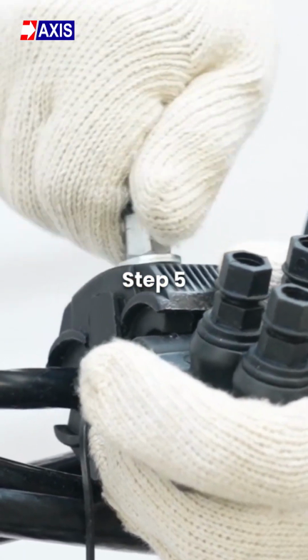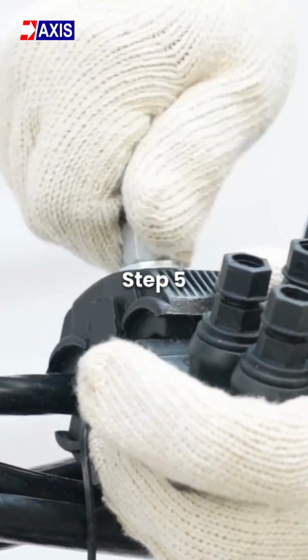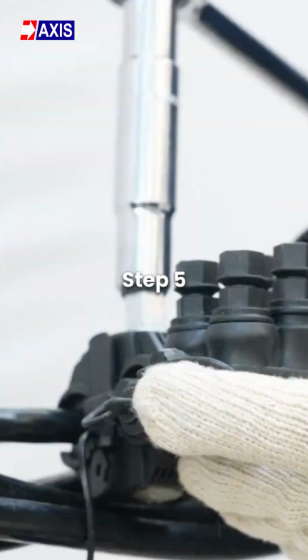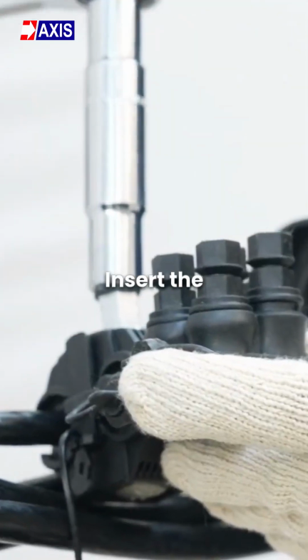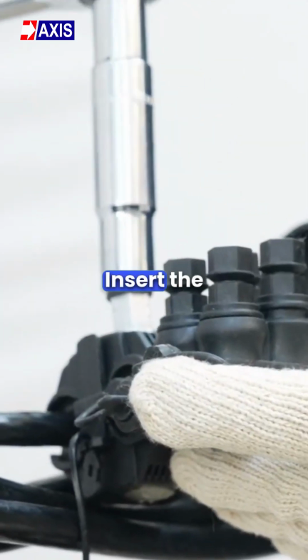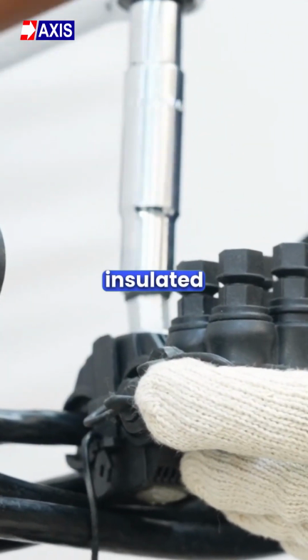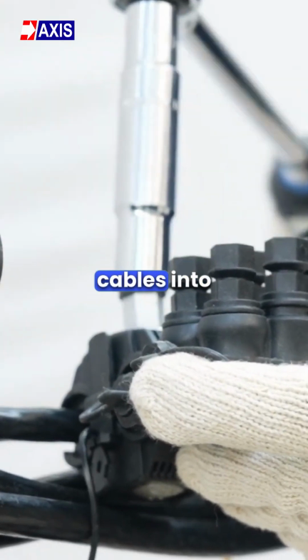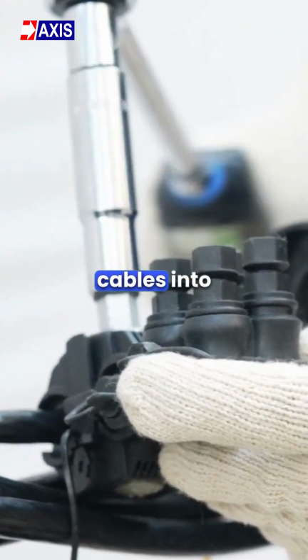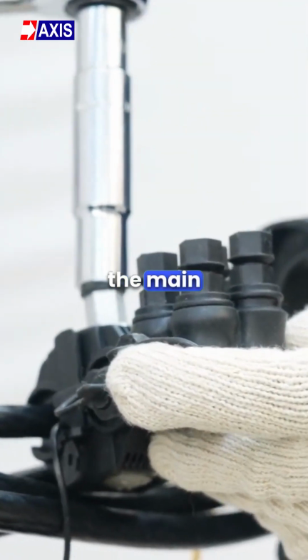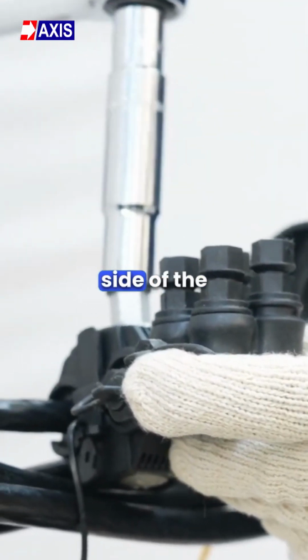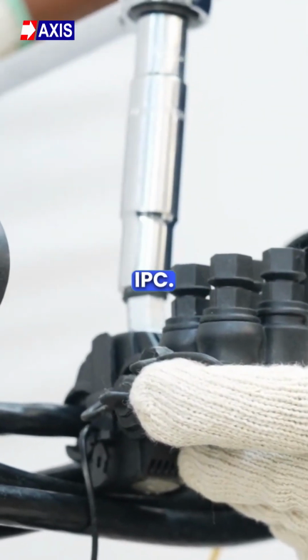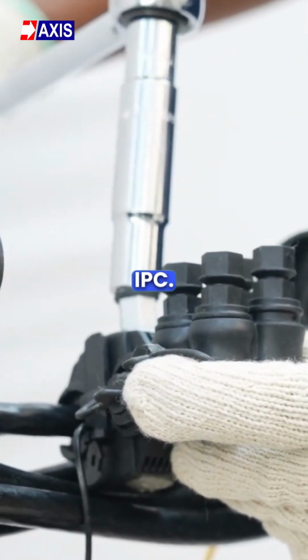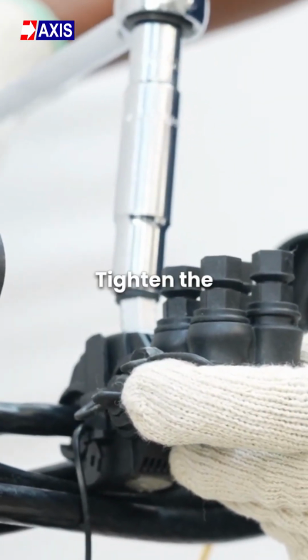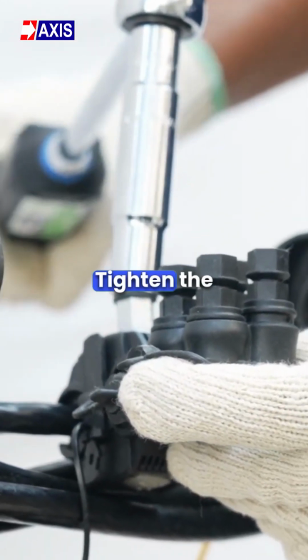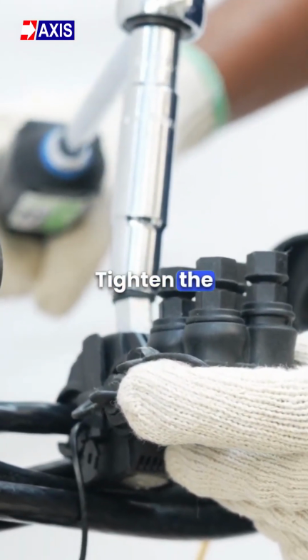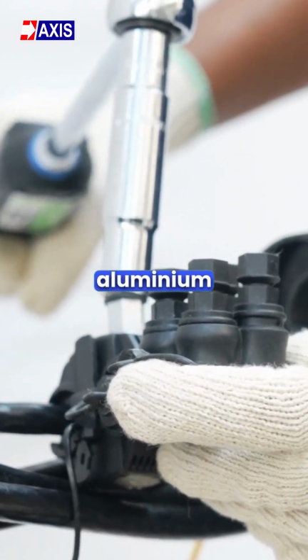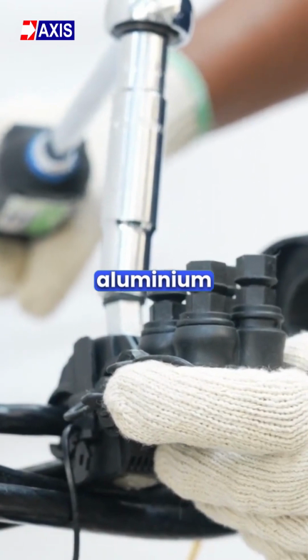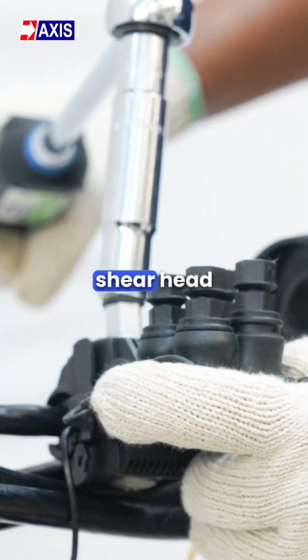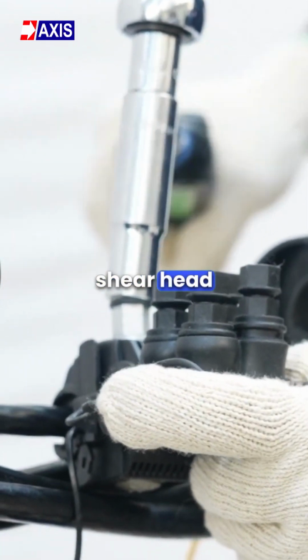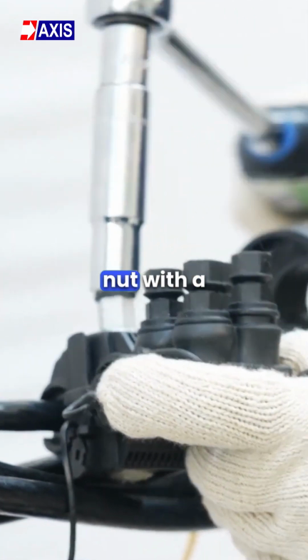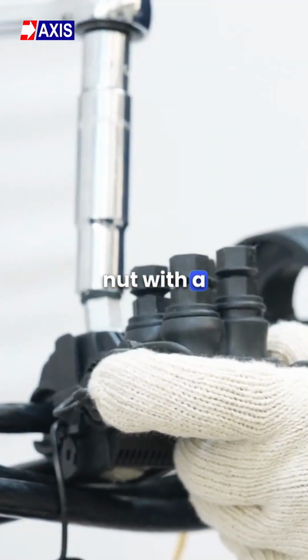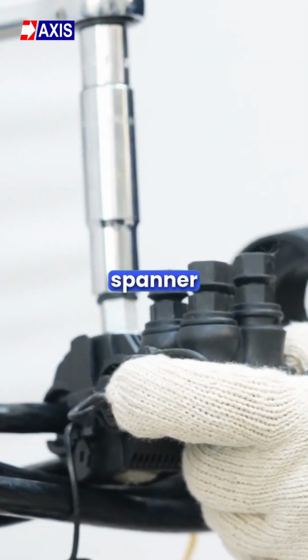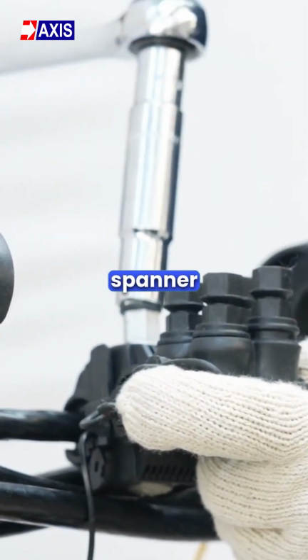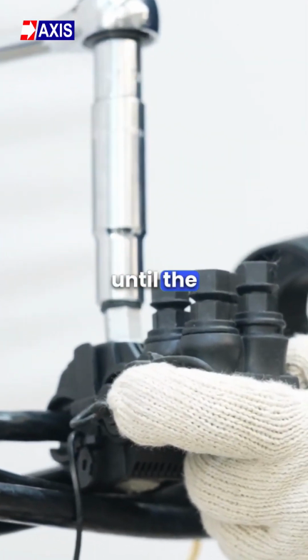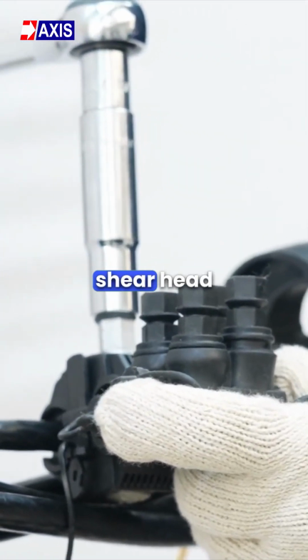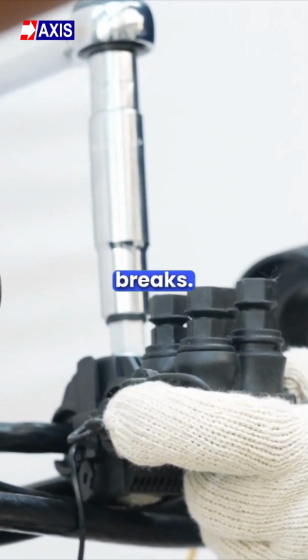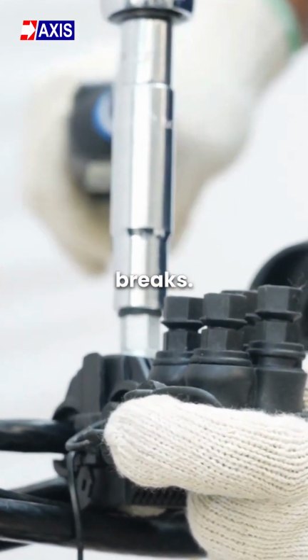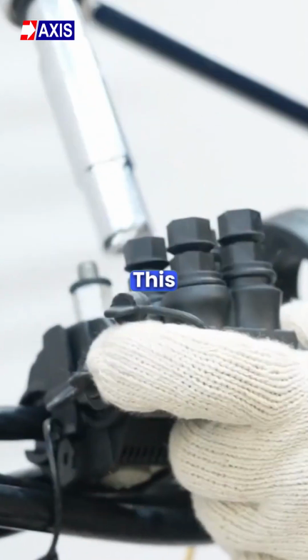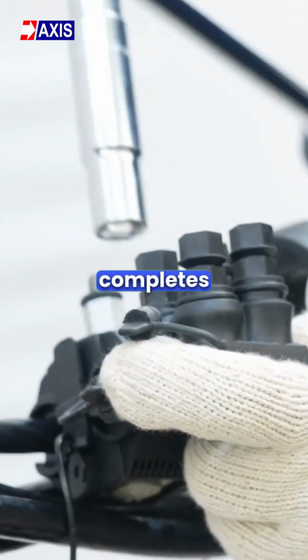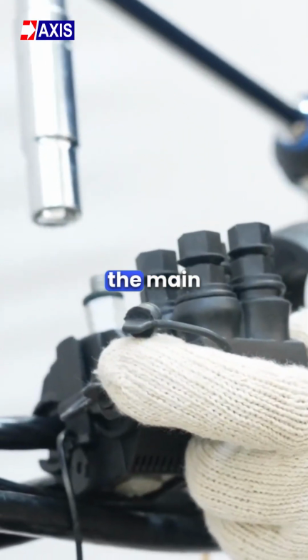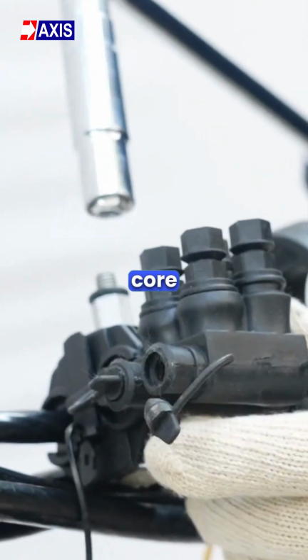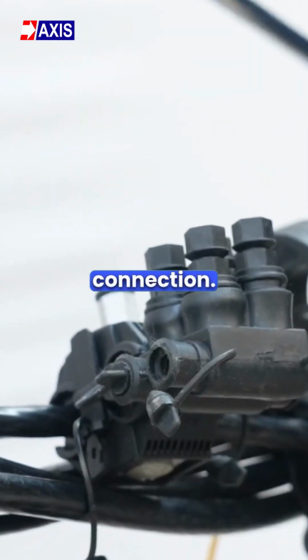Step 5: Insert the insulated cables into the main side of the IPC. Tighten the main aluminium shear head nut with a suitable spanner until the shear head breaks. This completes the main core connection.